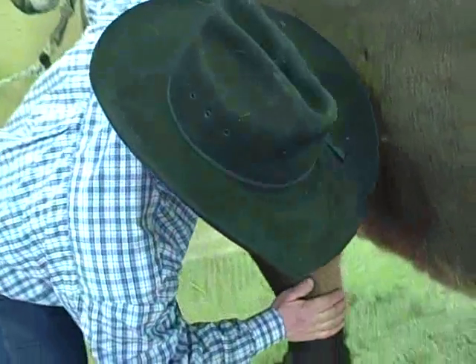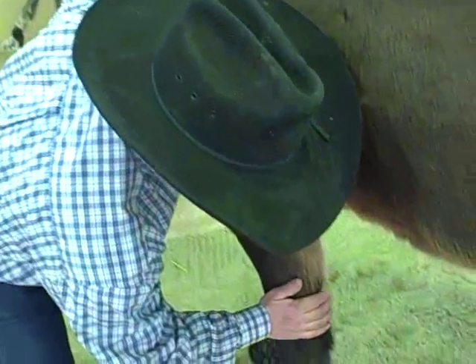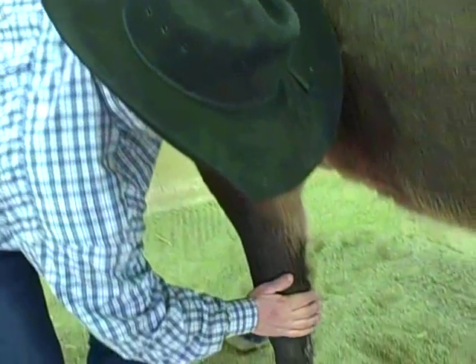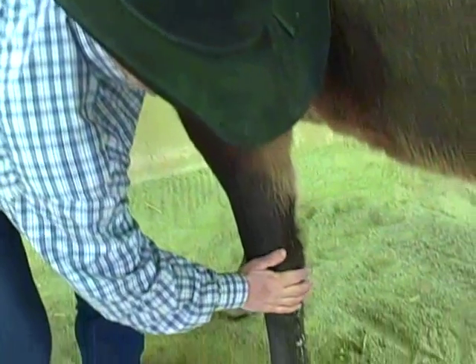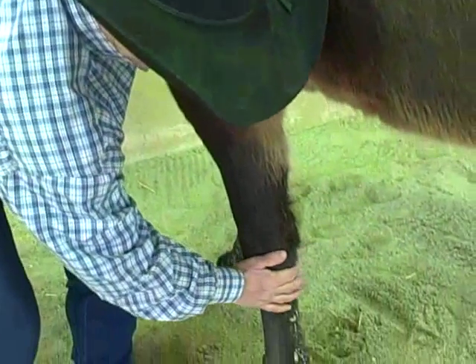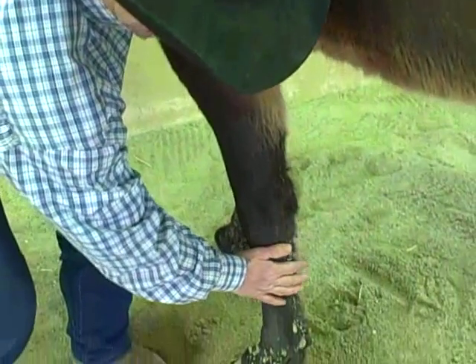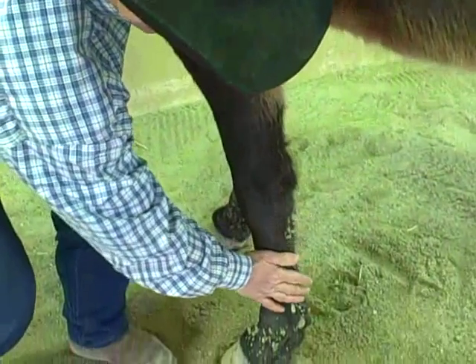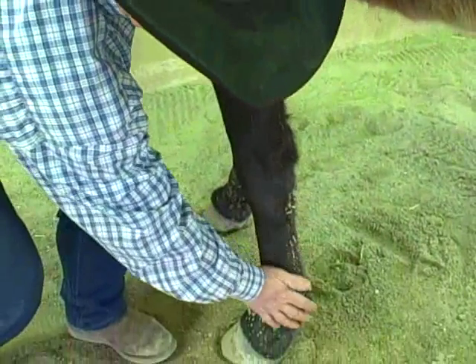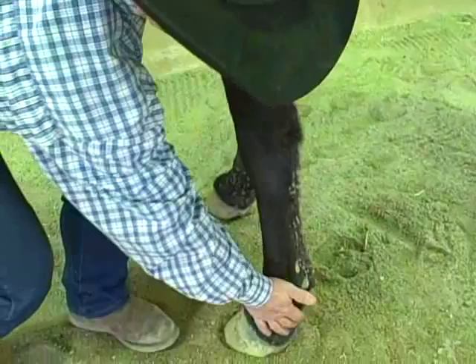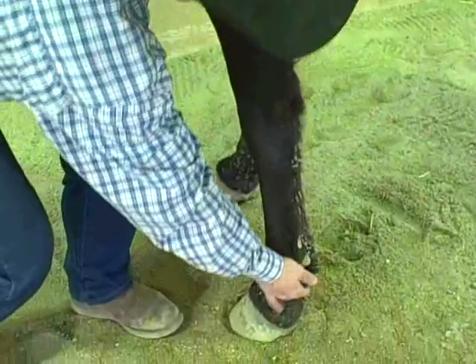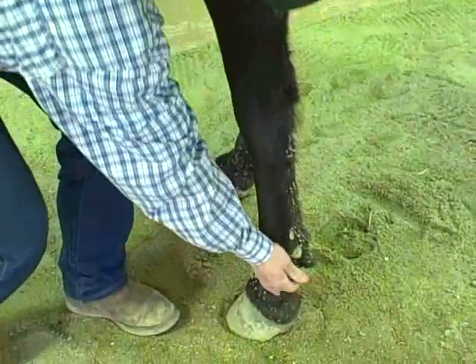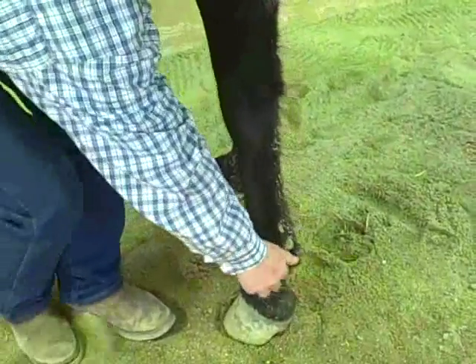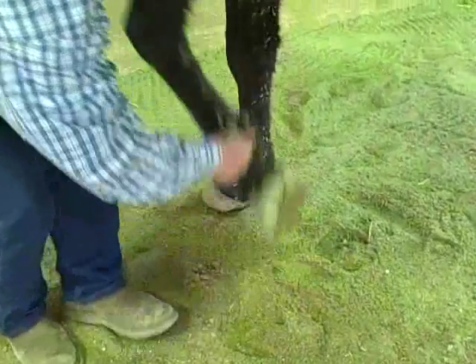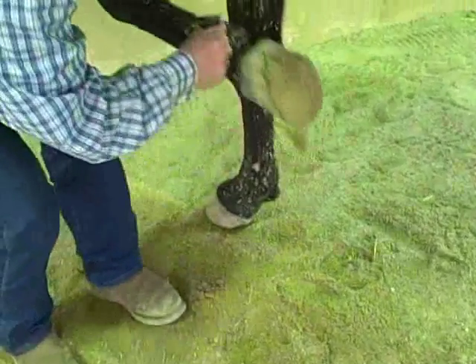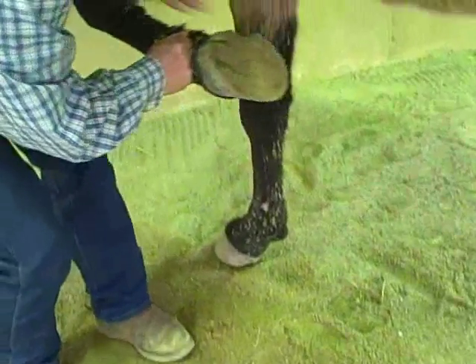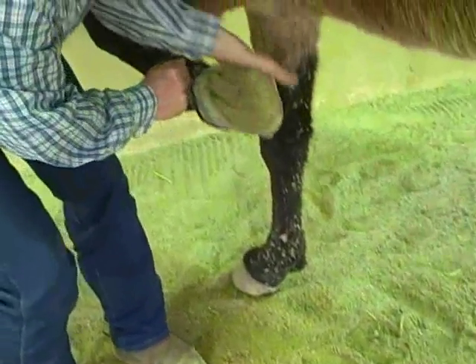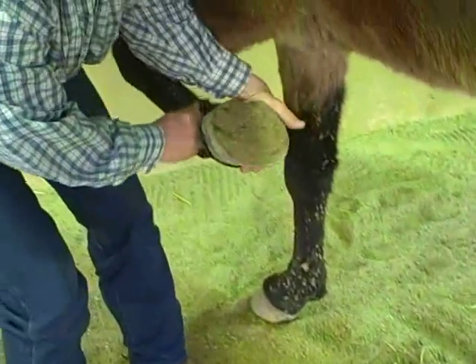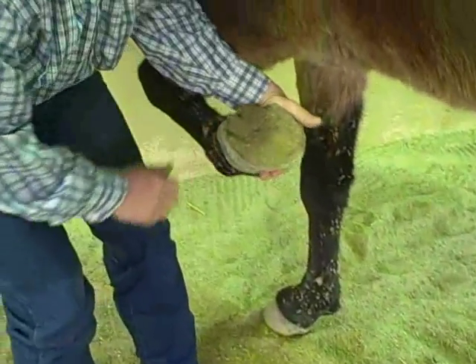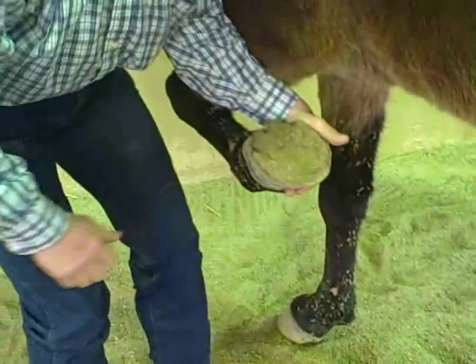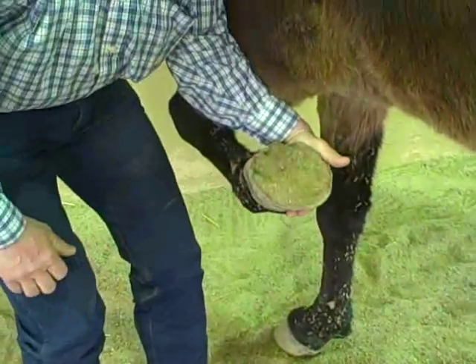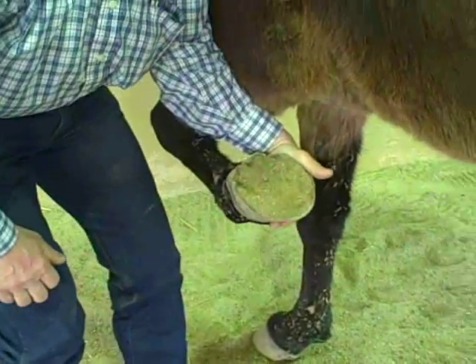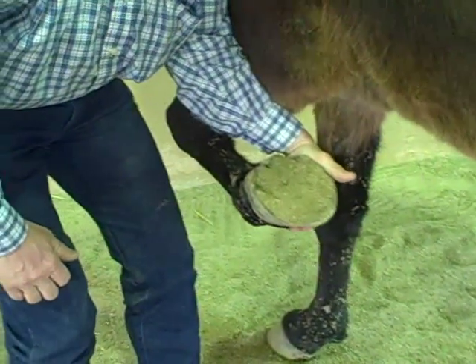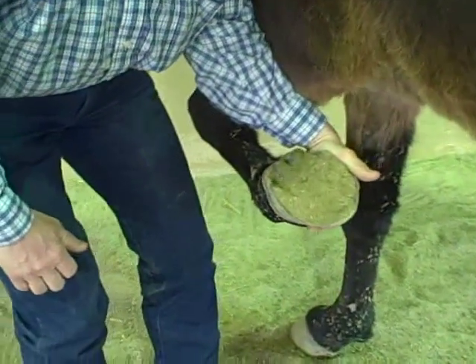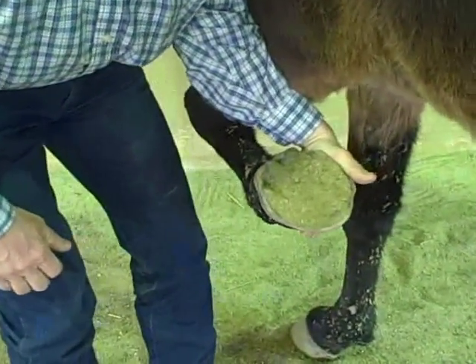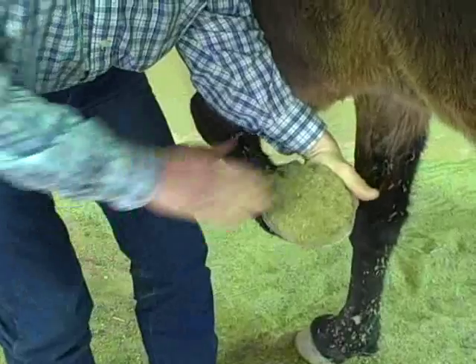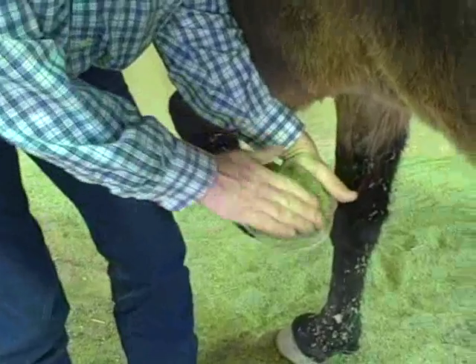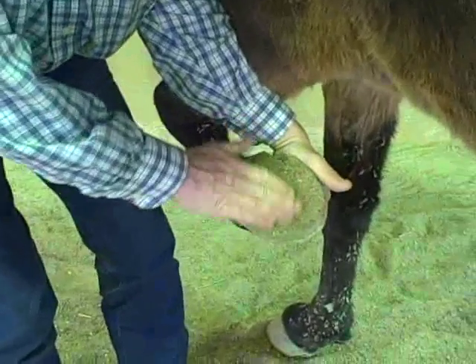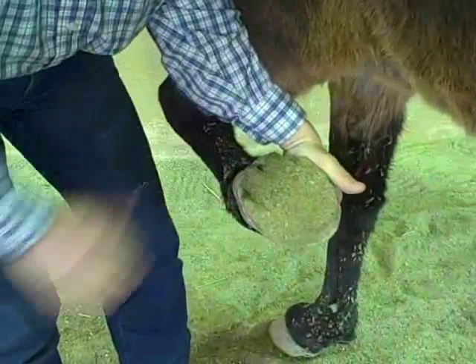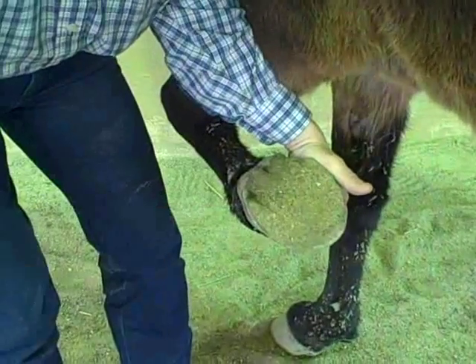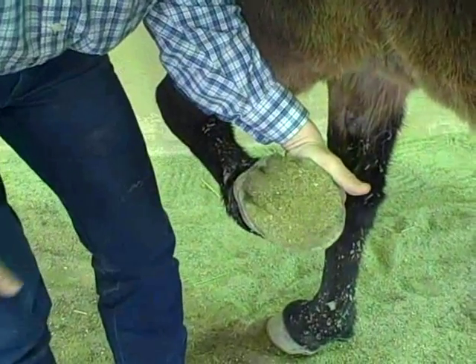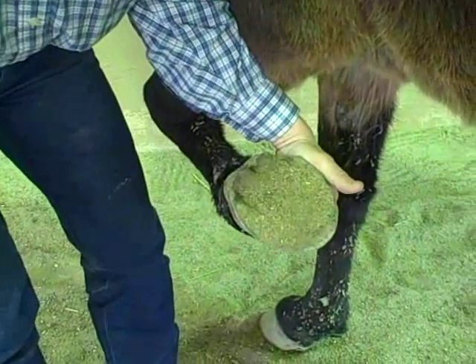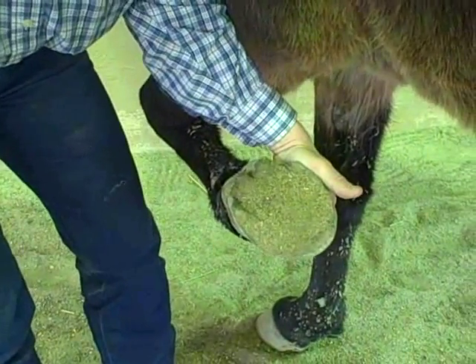Anyway, here we go — we're going to pick up this foot. You take her right by the fetlock, and she gave it right to me. In this case you can see she's got some packed-in material there.